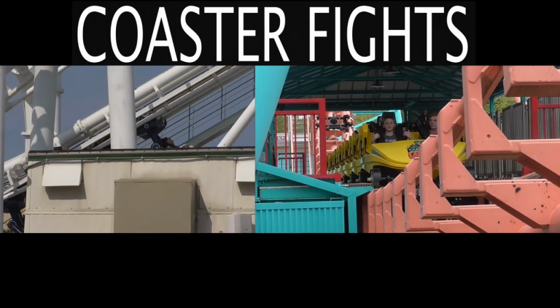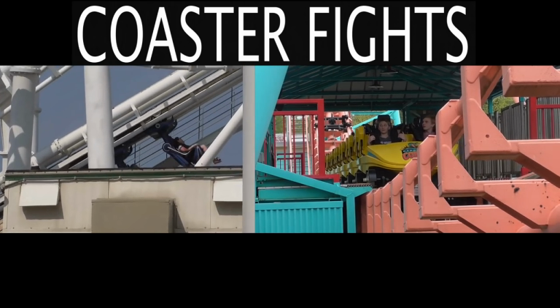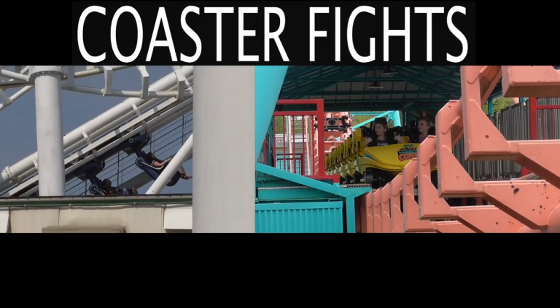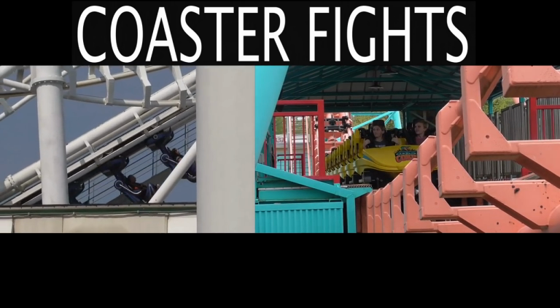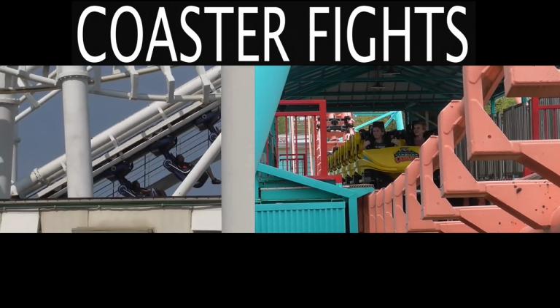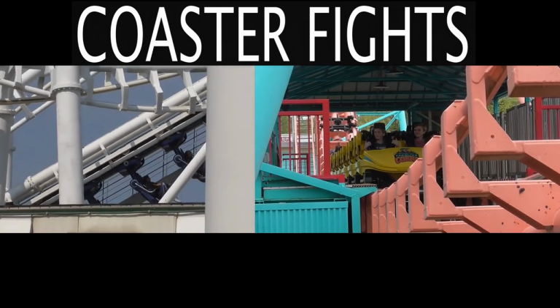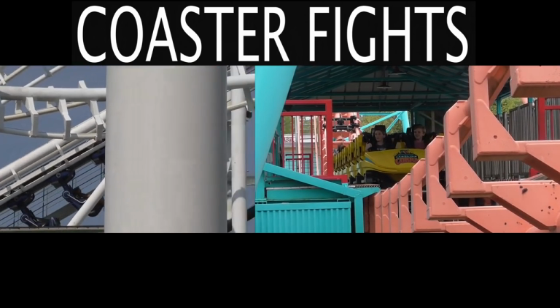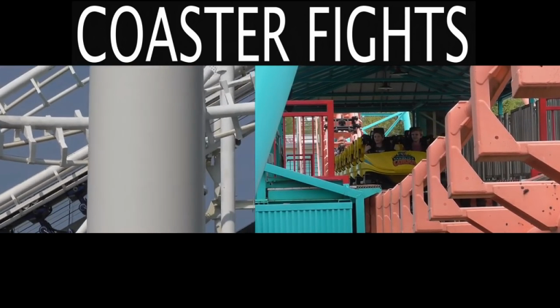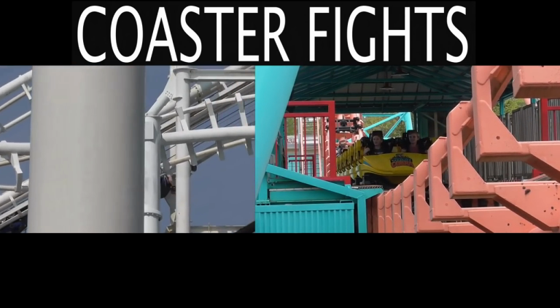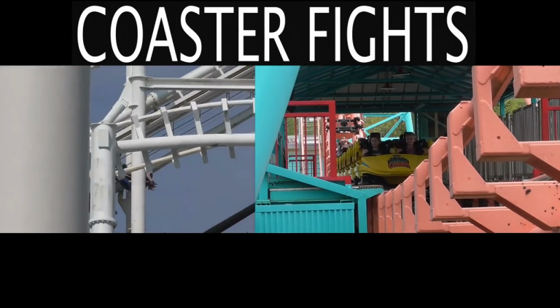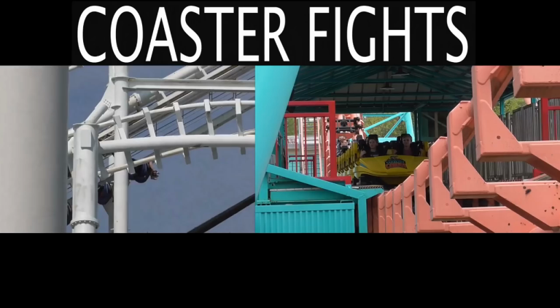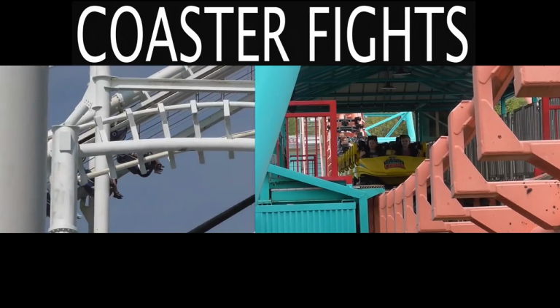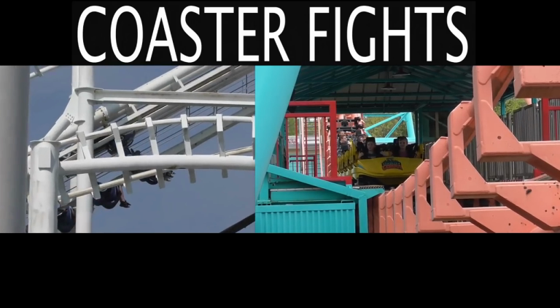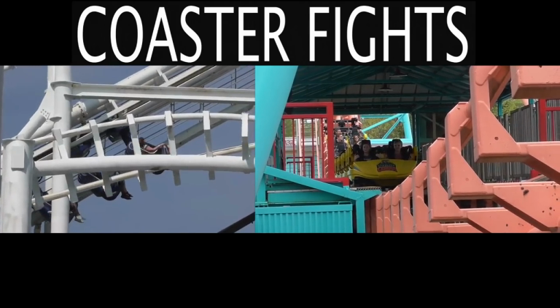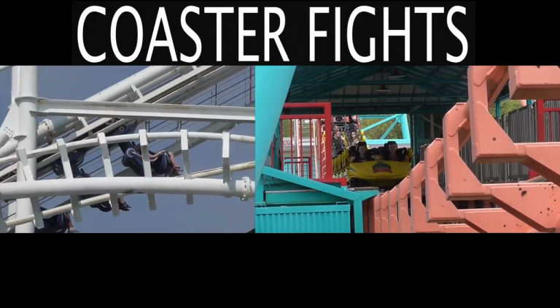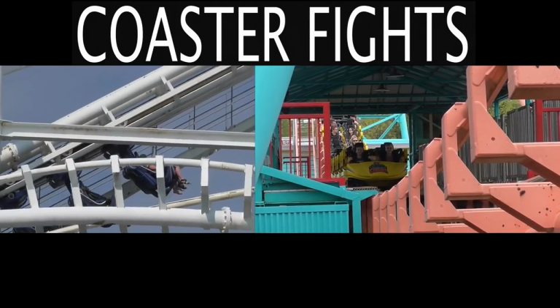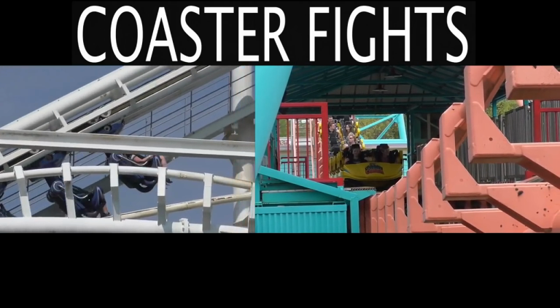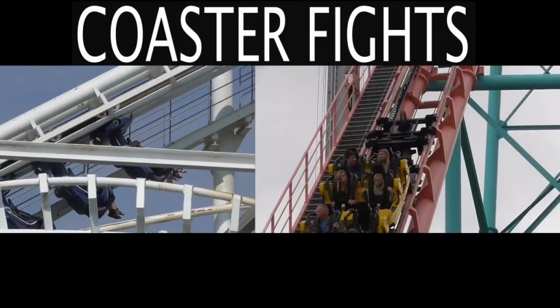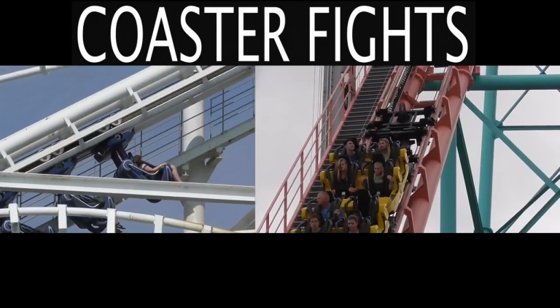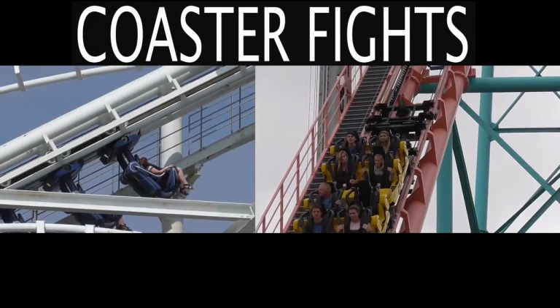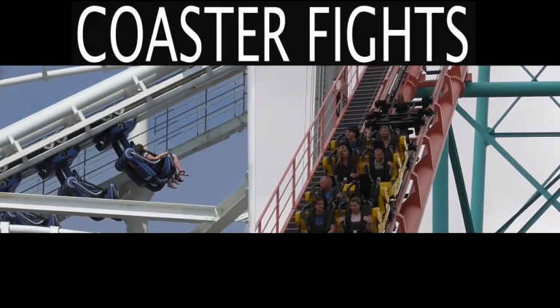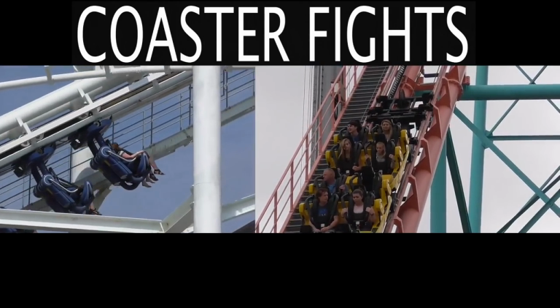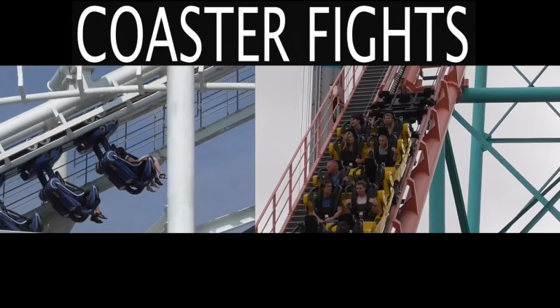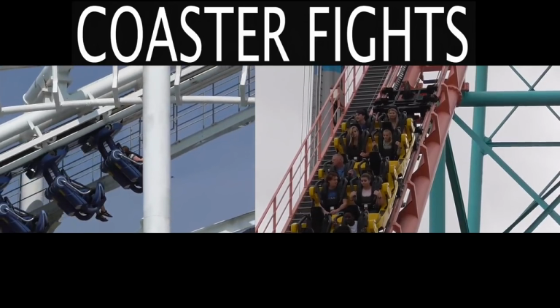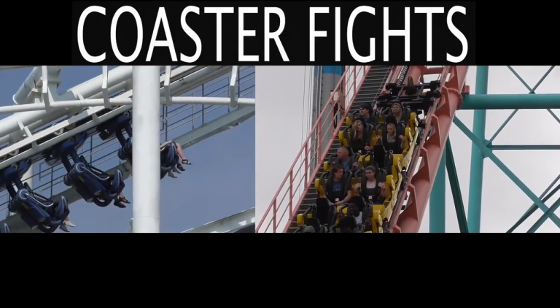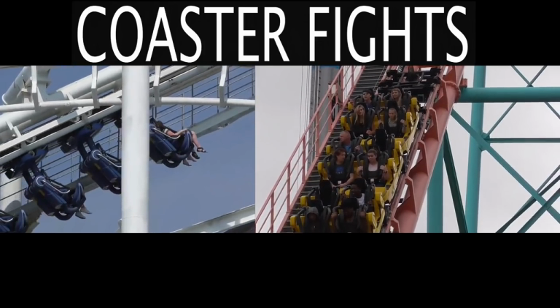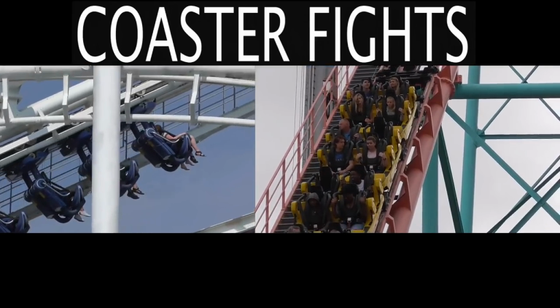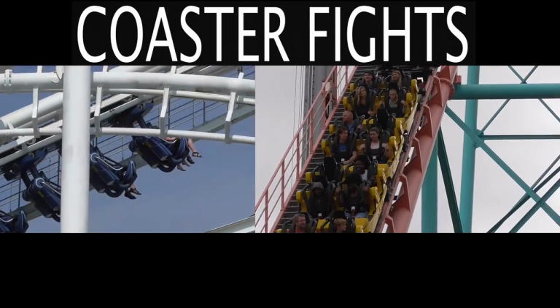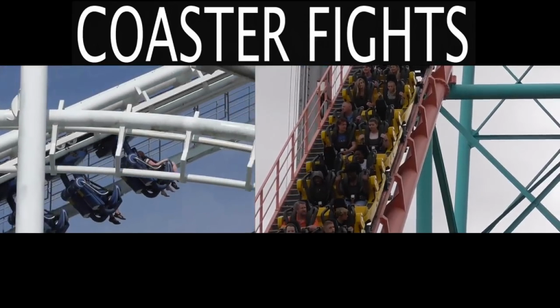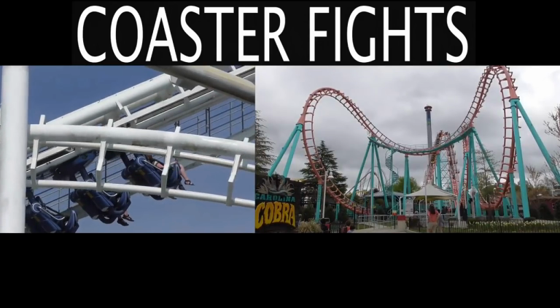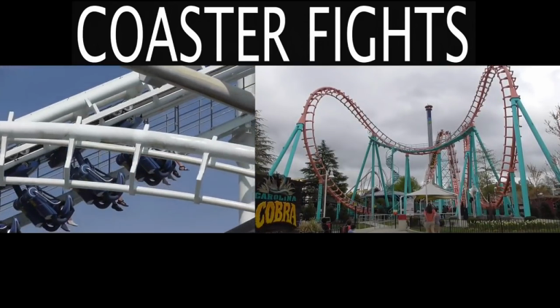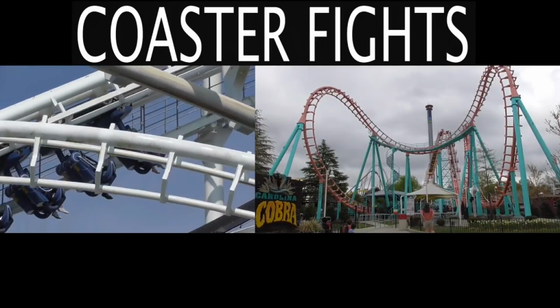It's two of the most cloned coasters on Earth: the Vekoma SLC and the Vekoma Boomerang. You can find these at parks across the world. In this video, I'll be pitting the two coaster types against each other.